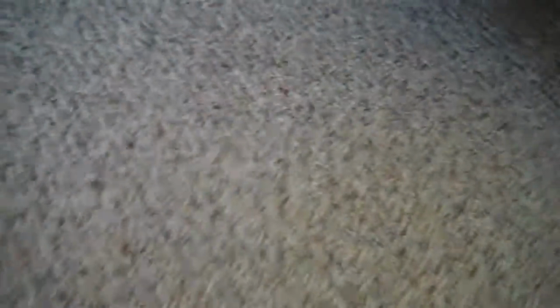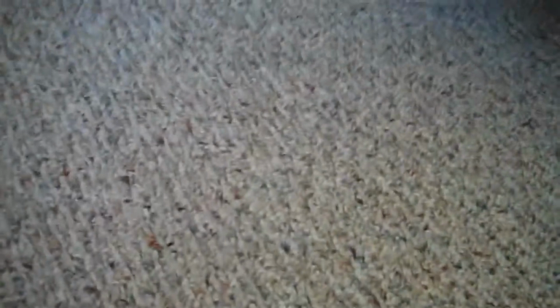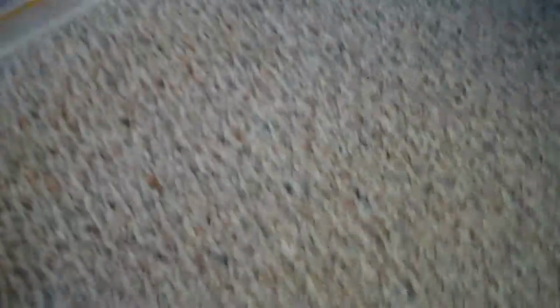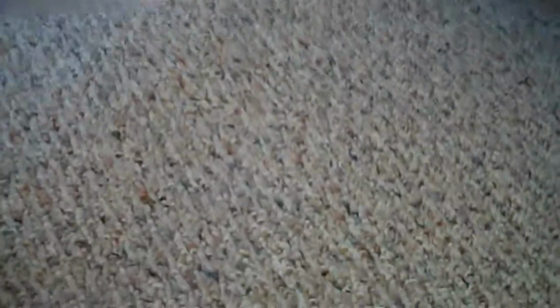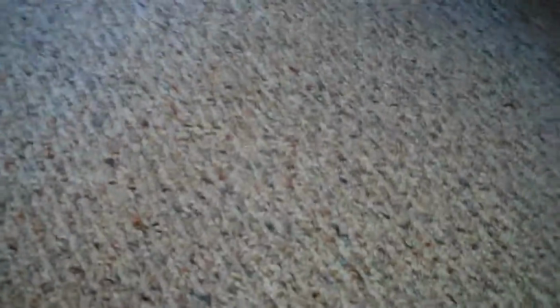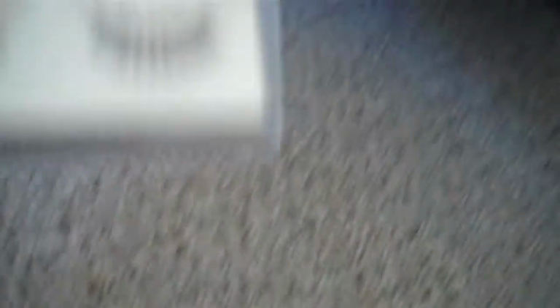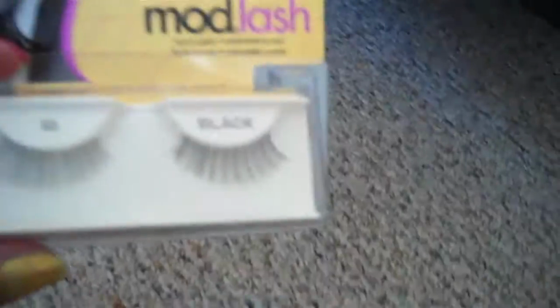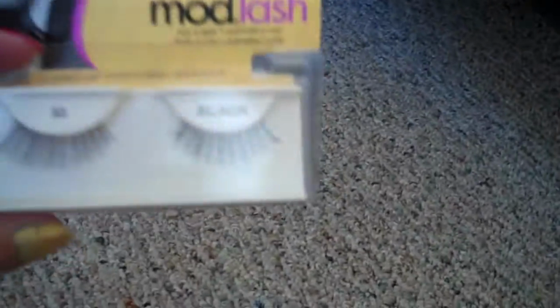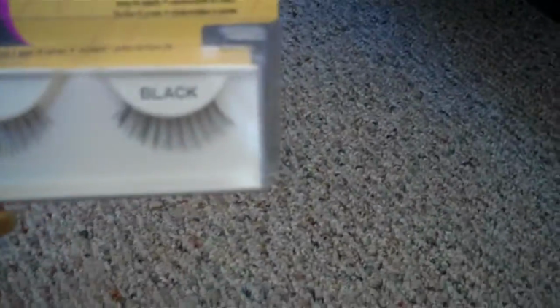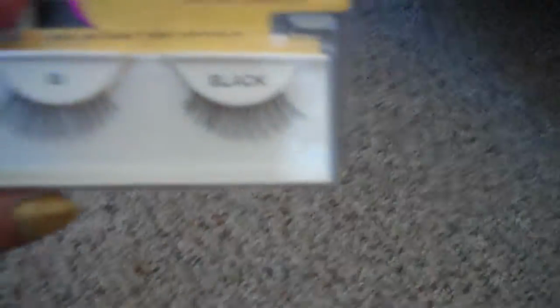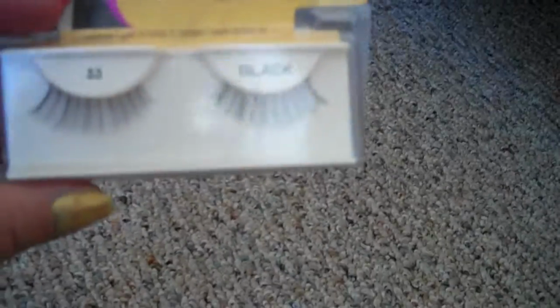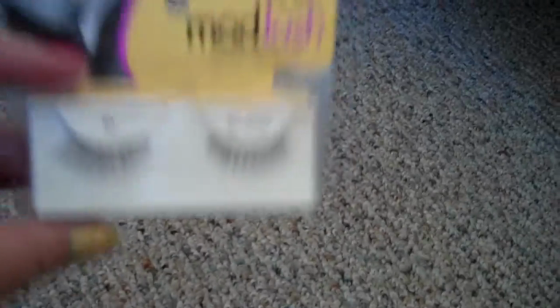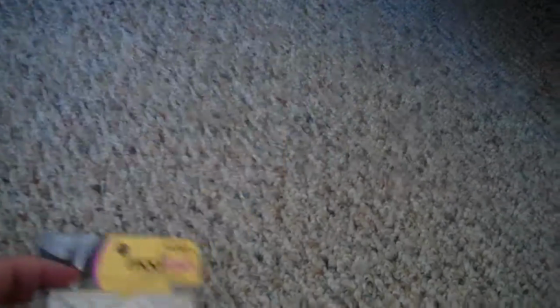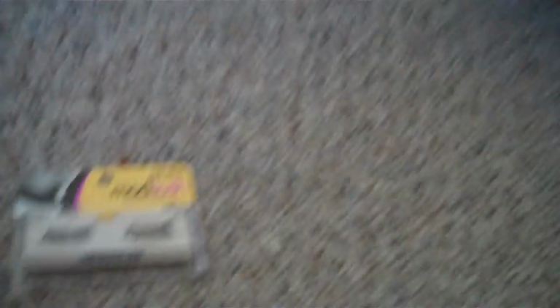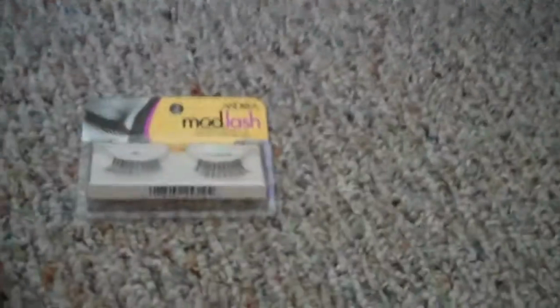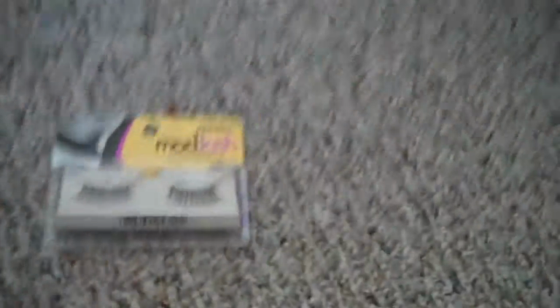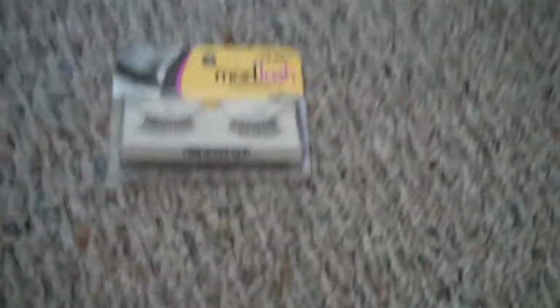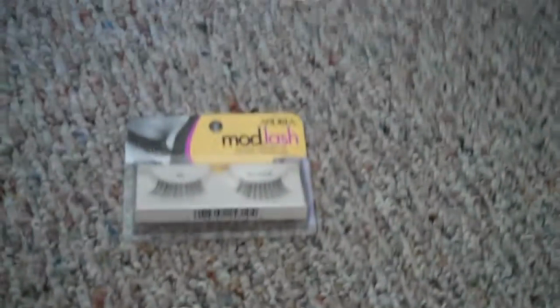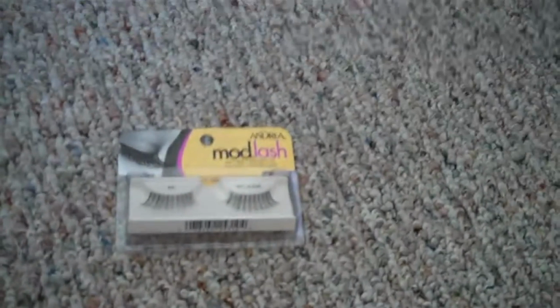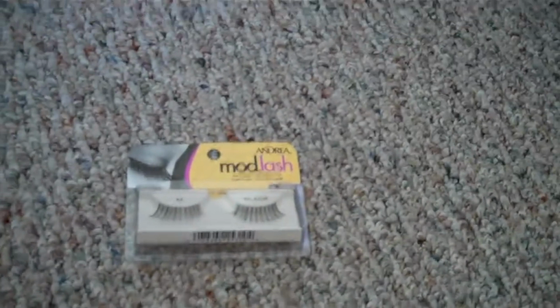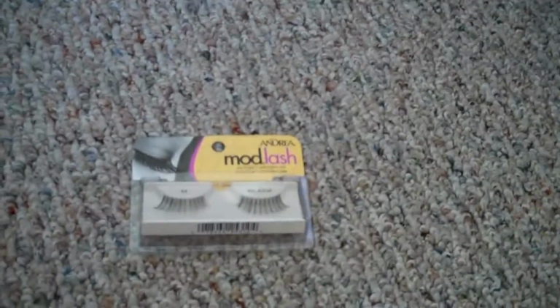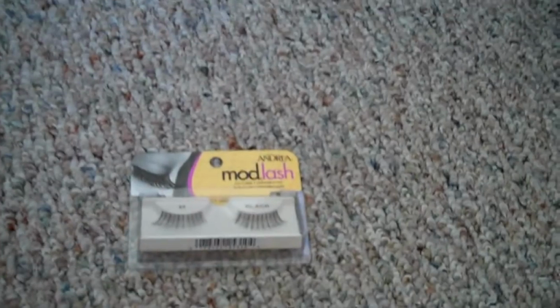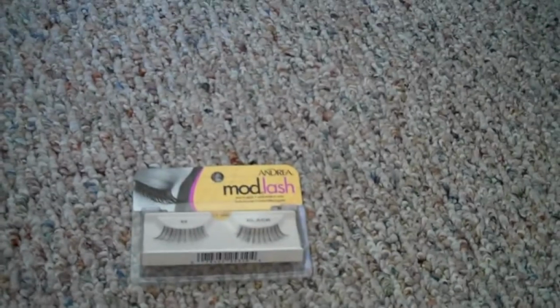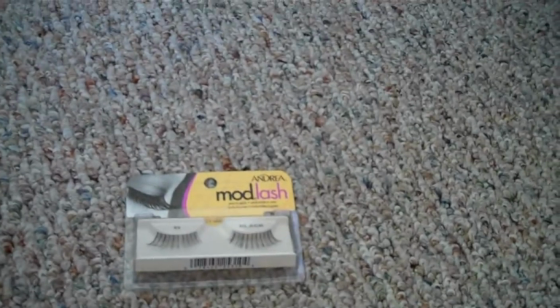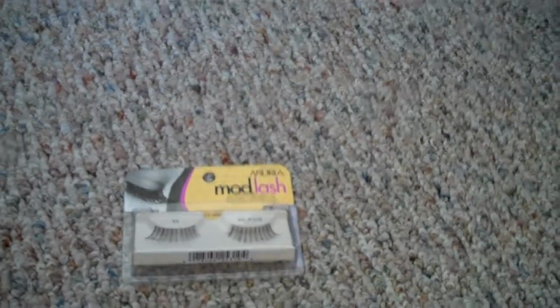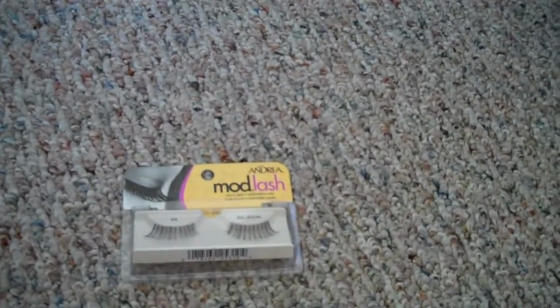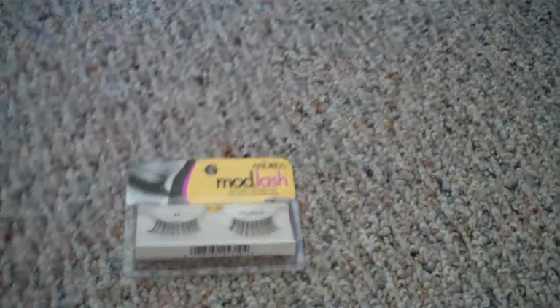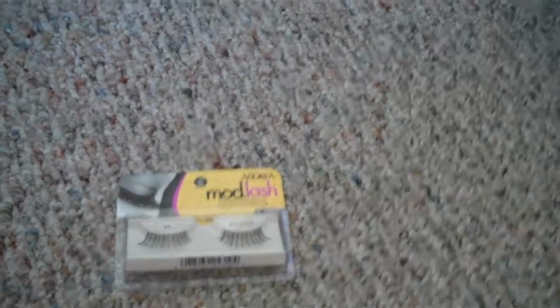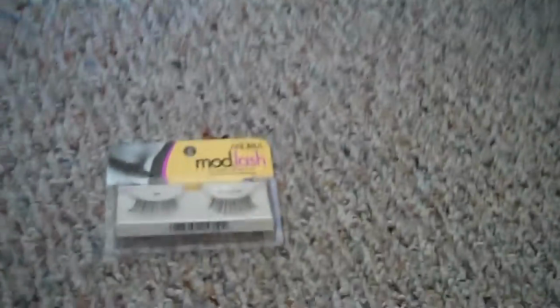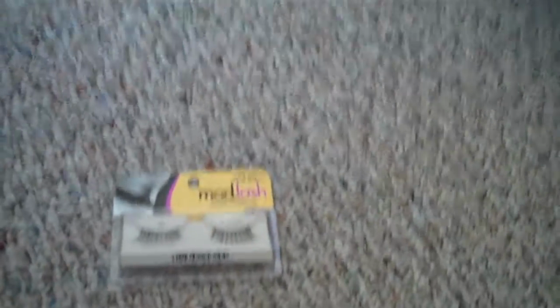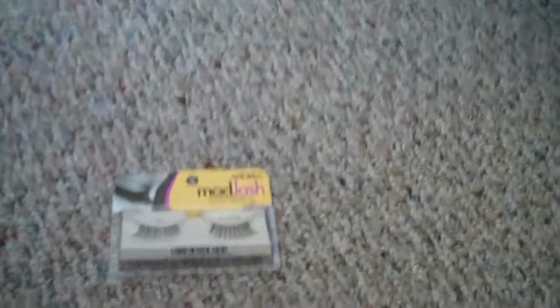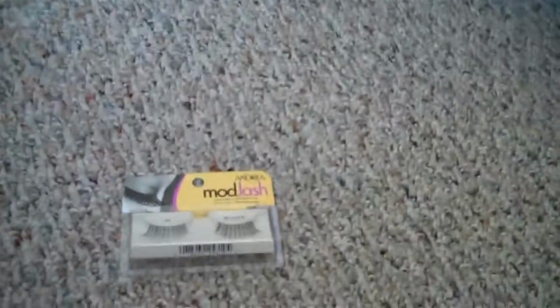From Walgreens, I picked up these Andrea Mod Lash, and they don't look too scary. It looks like something I could be okay with wearing. I have not tried those yet. We'll see.